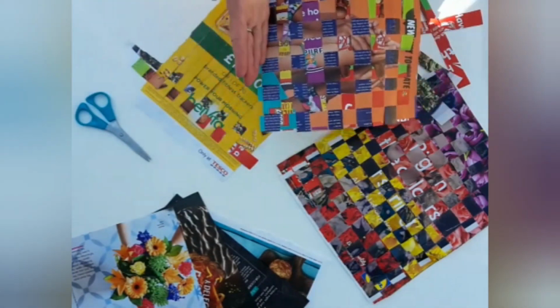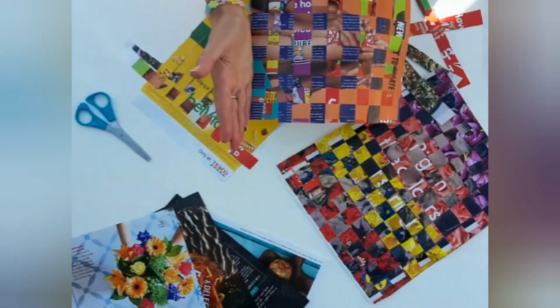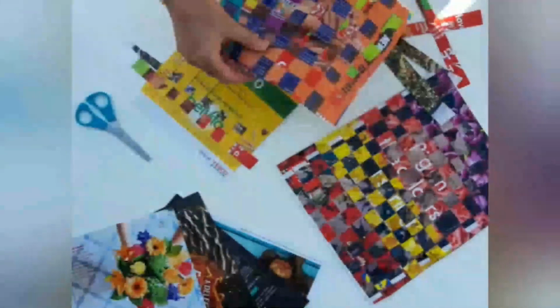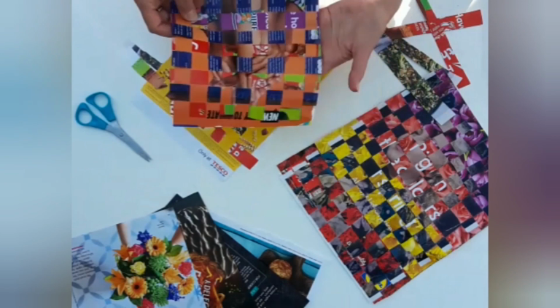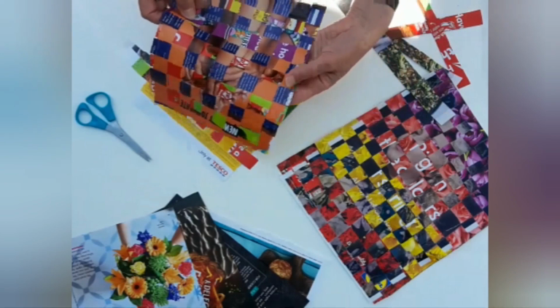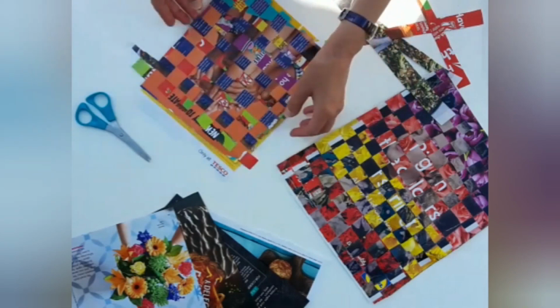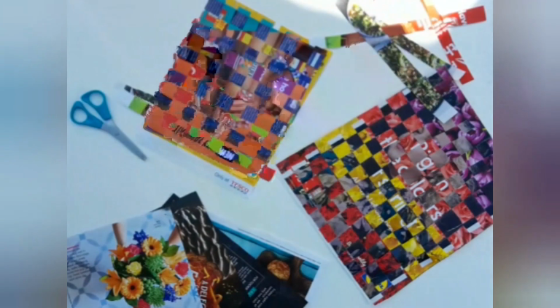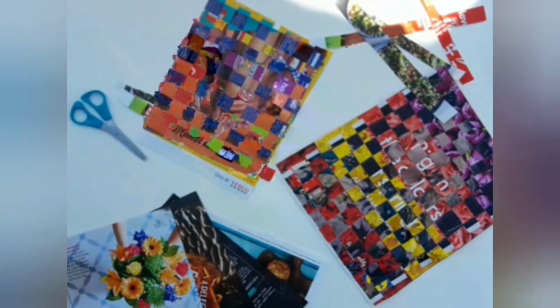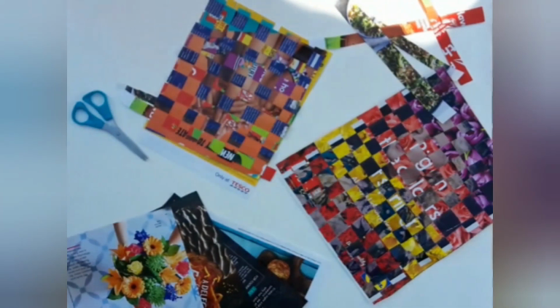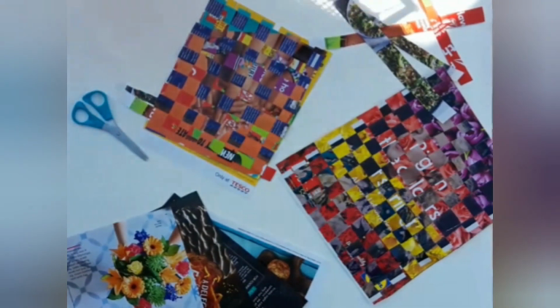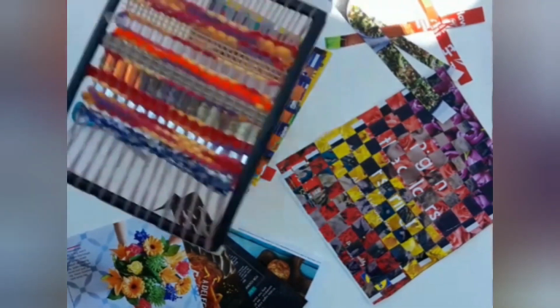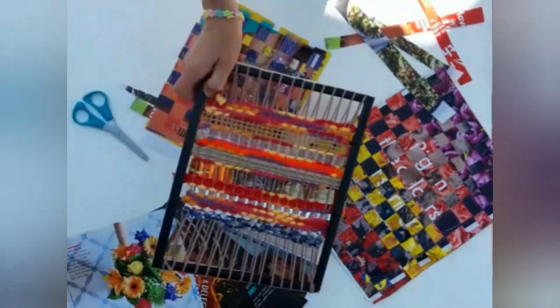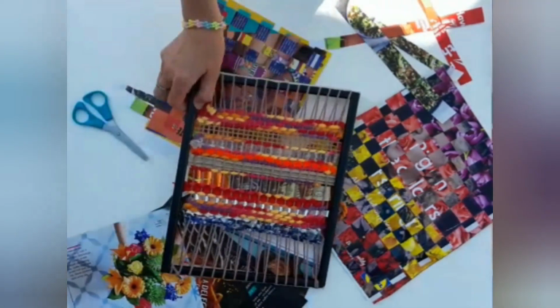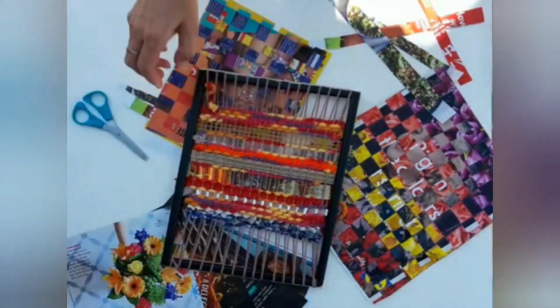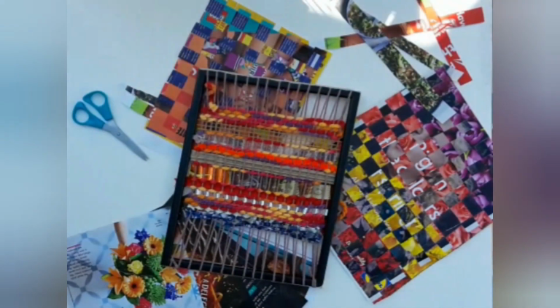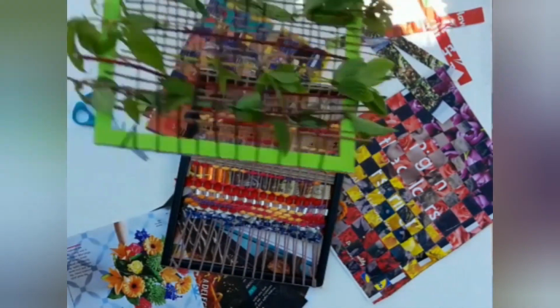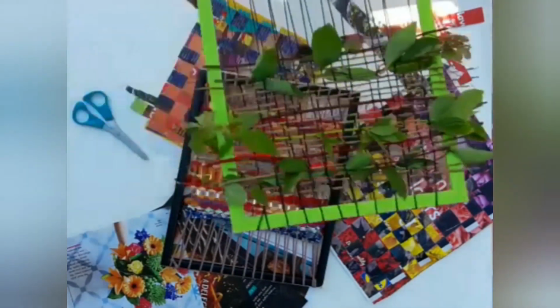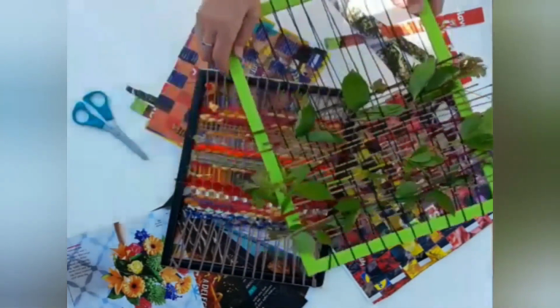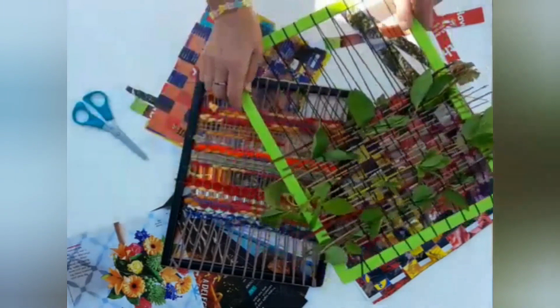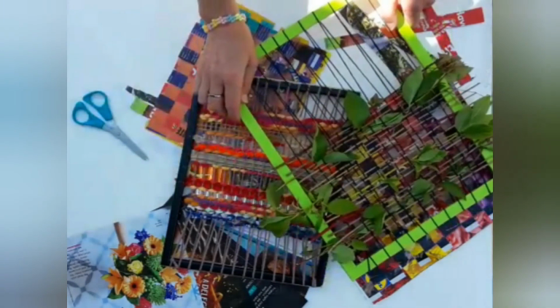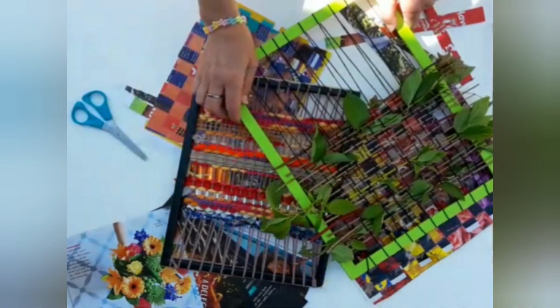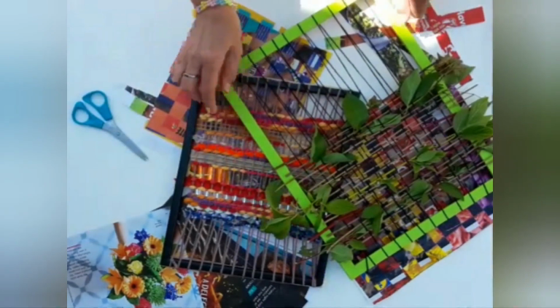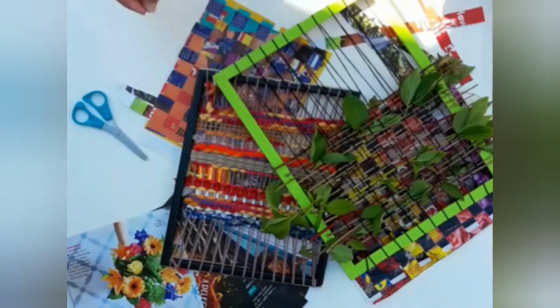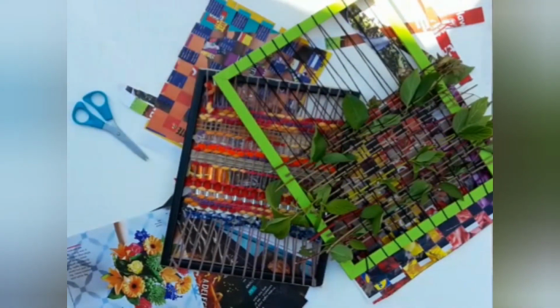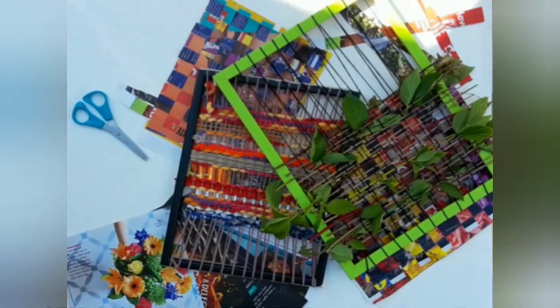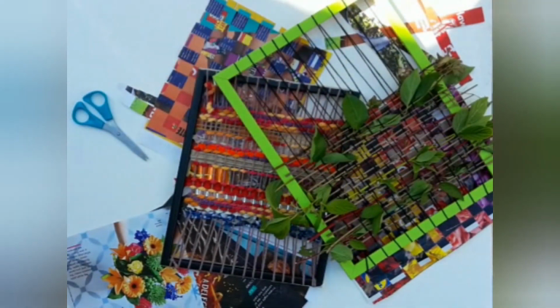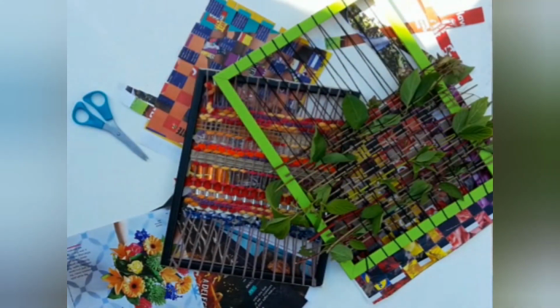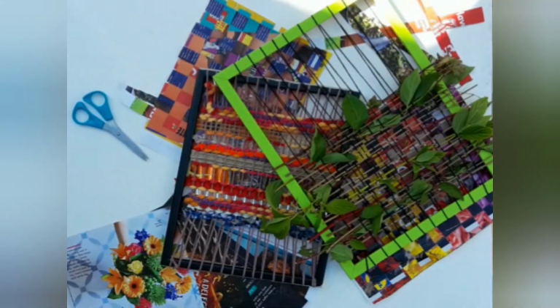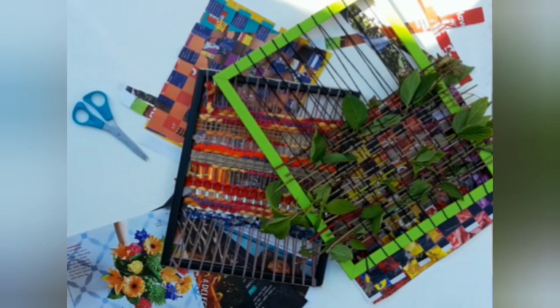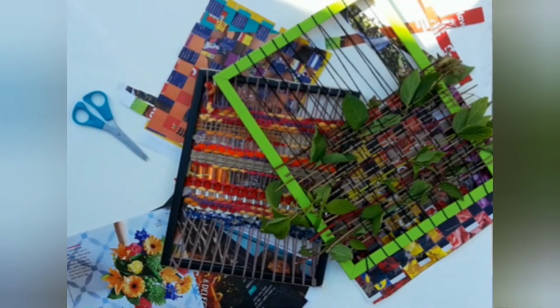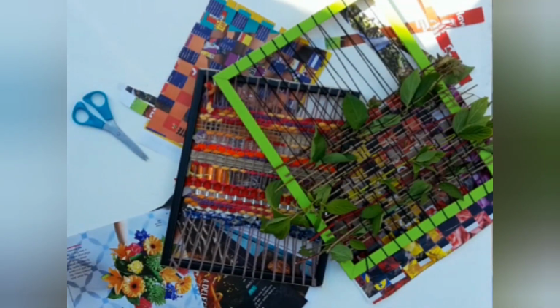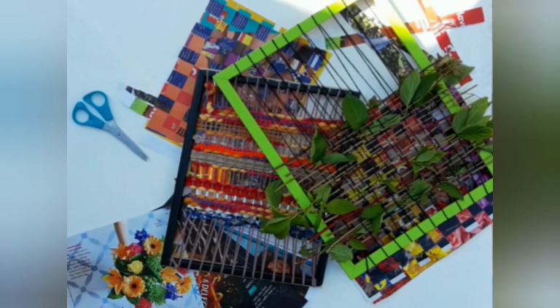I hope the different weaving options I've shown you give you some inspiration to have a go at weaving yourself, and I hope you find it as relaxing and as therapeutic as I do.